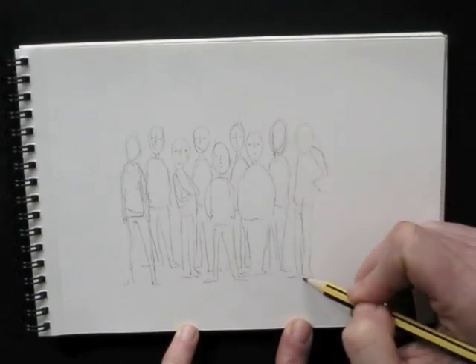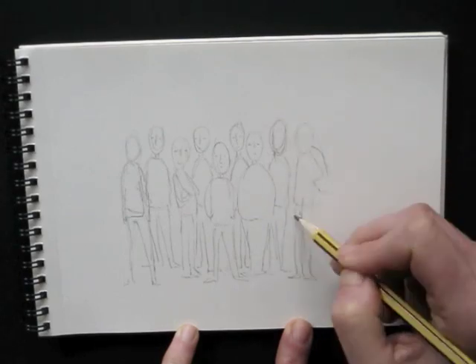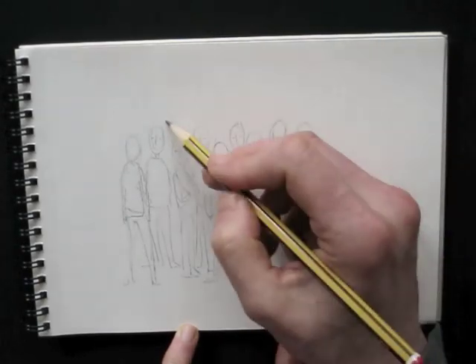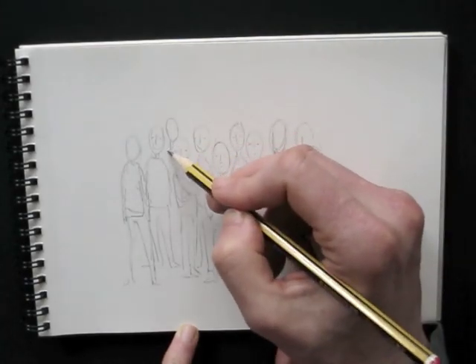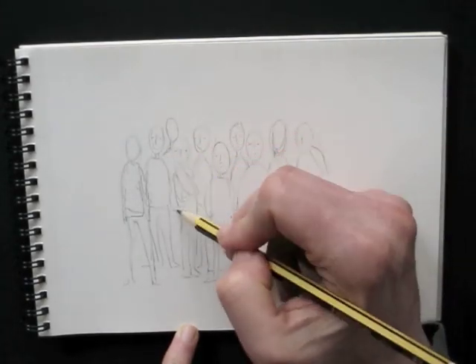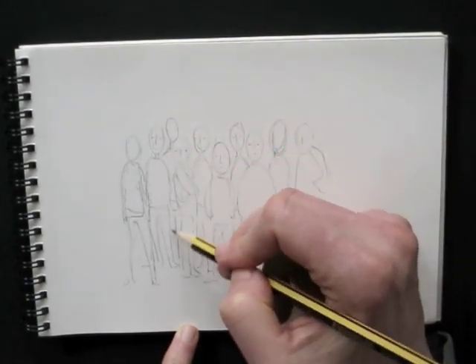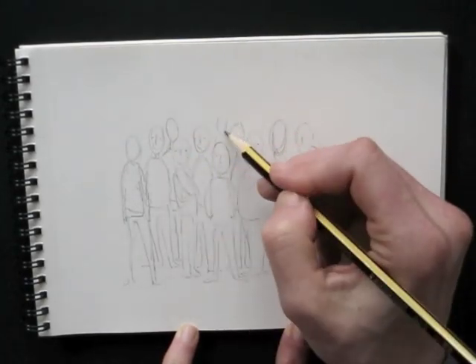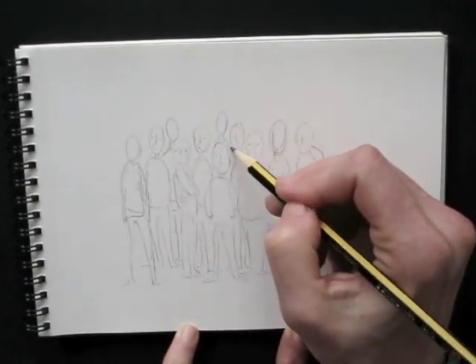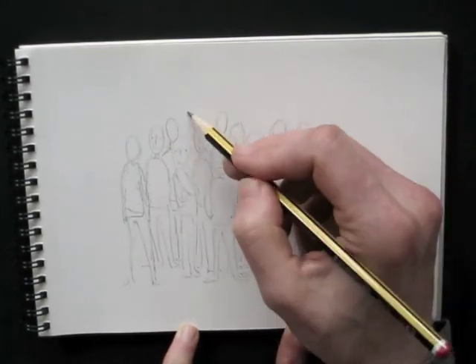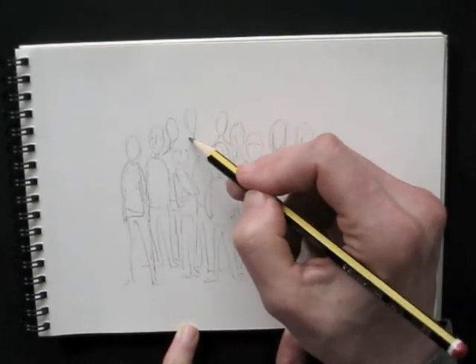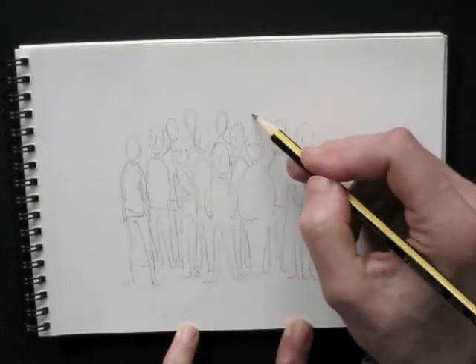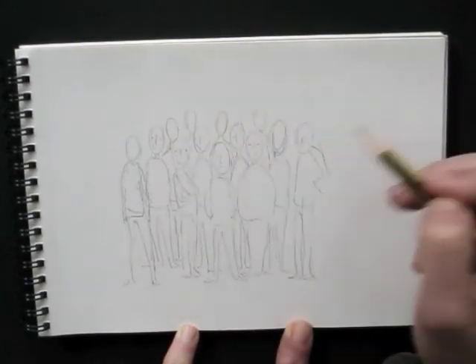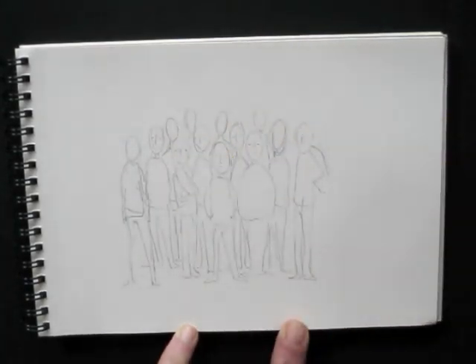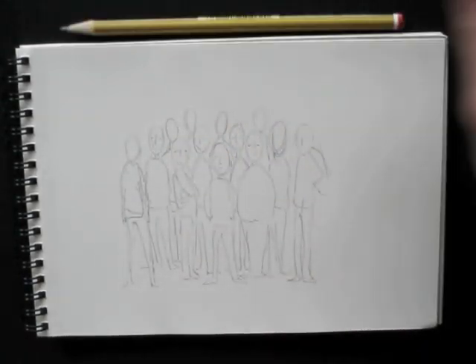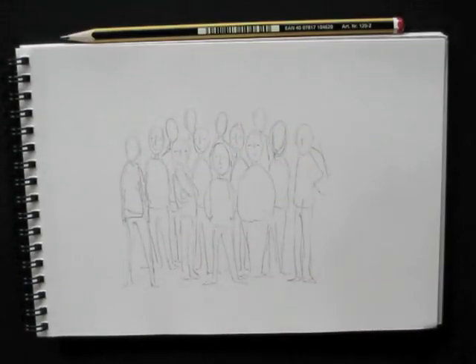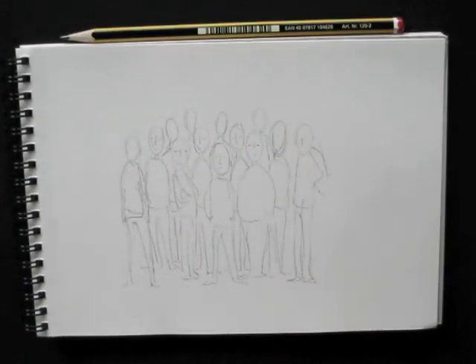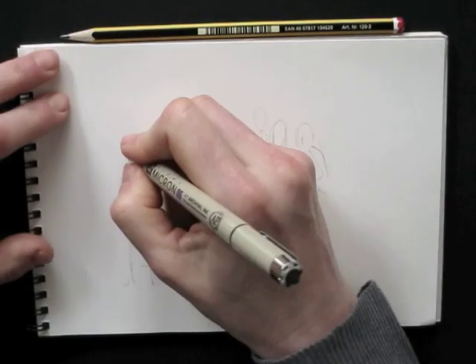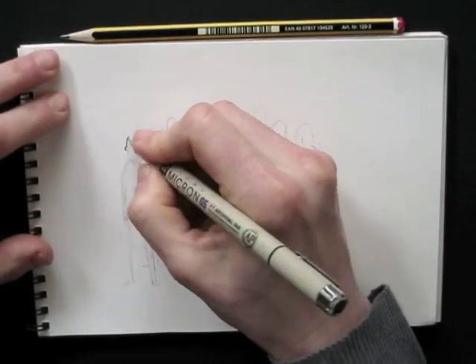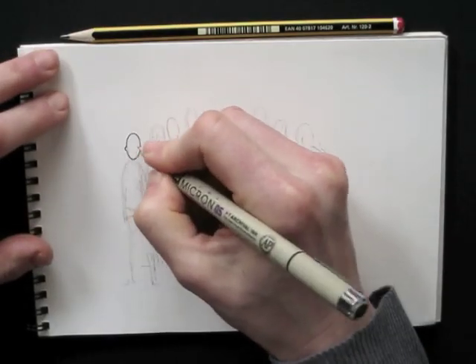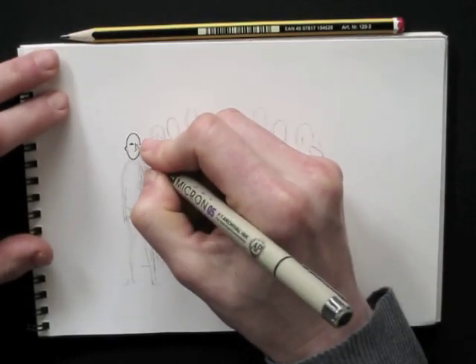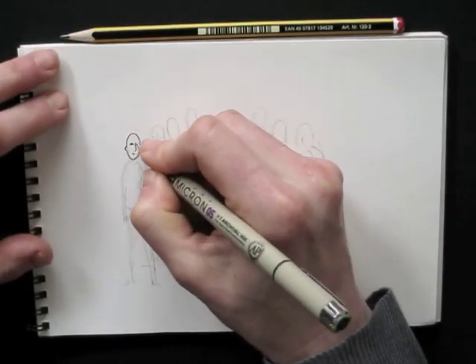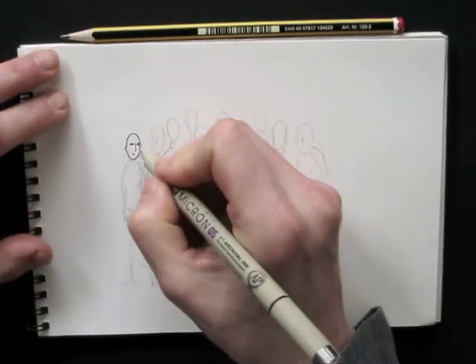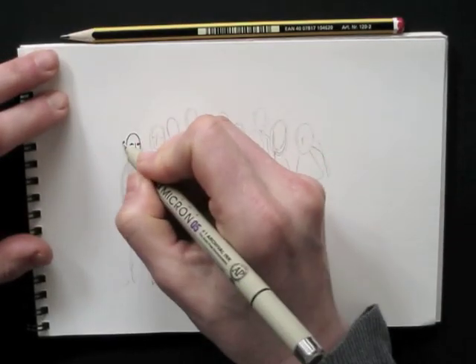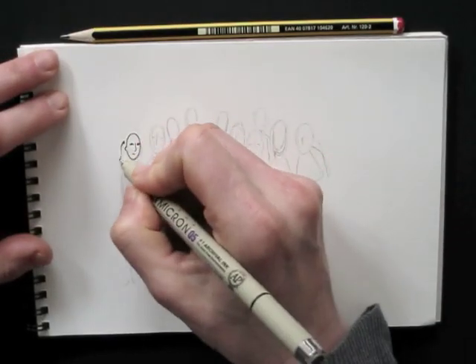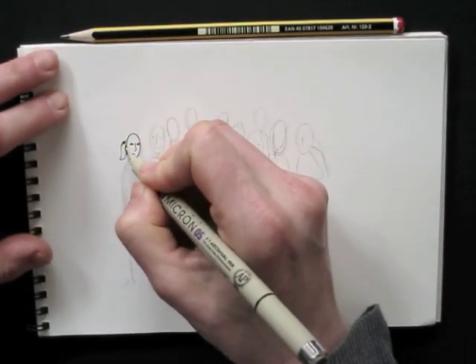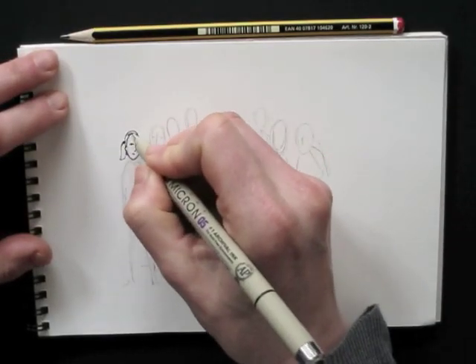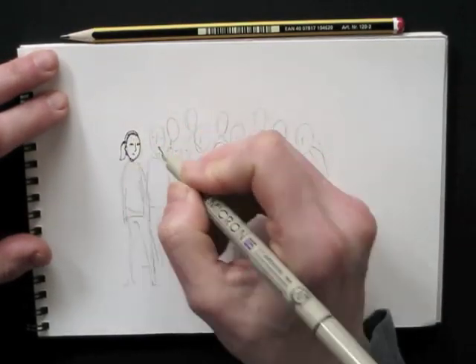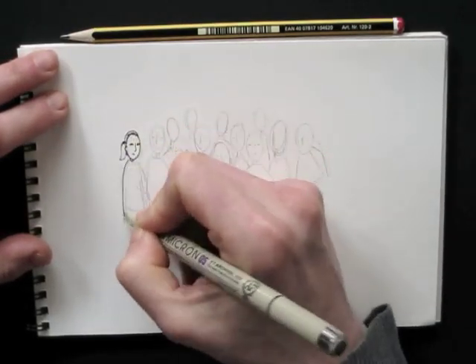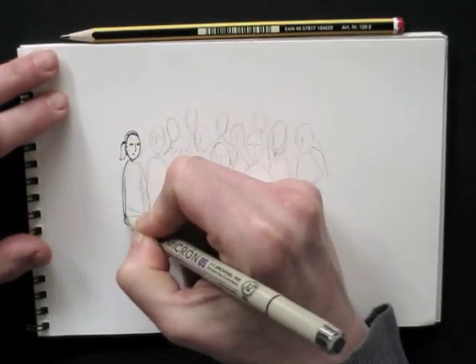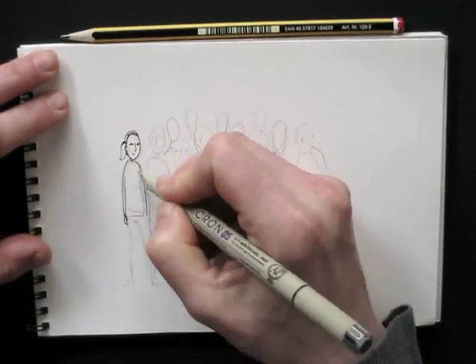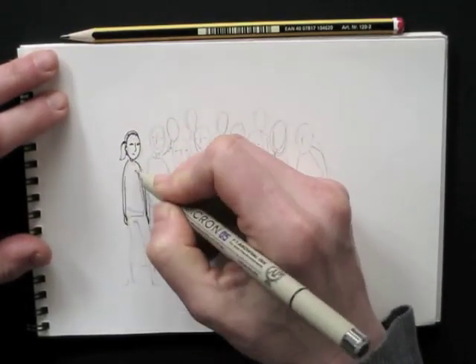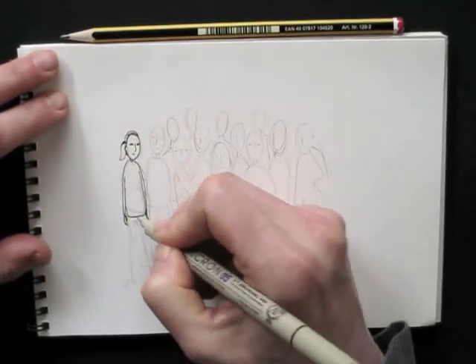A bit of exaggeration is quite welcome. Big bellies, funny hairdos — just using your imagination will take you pretty far.